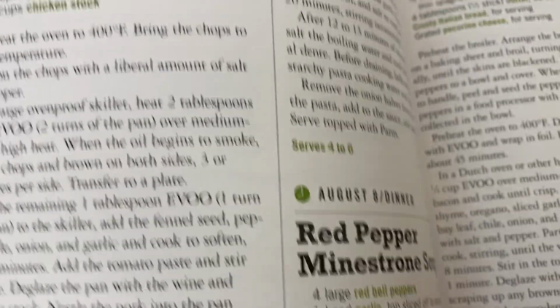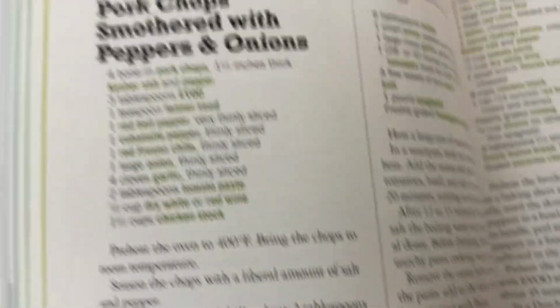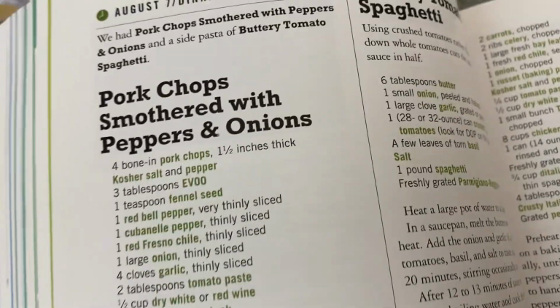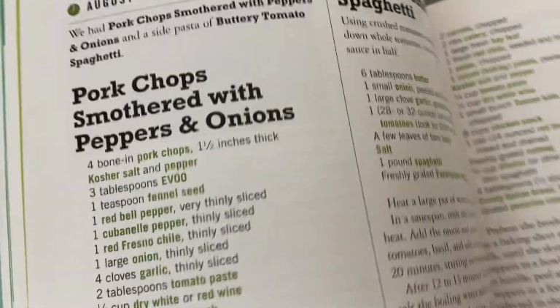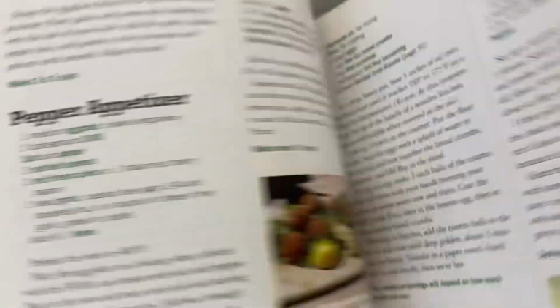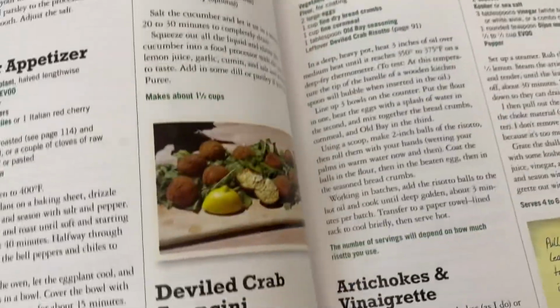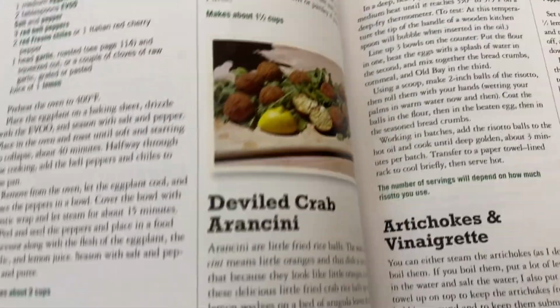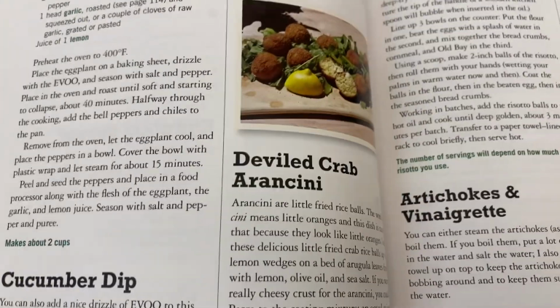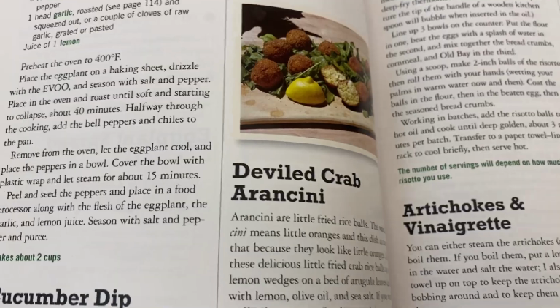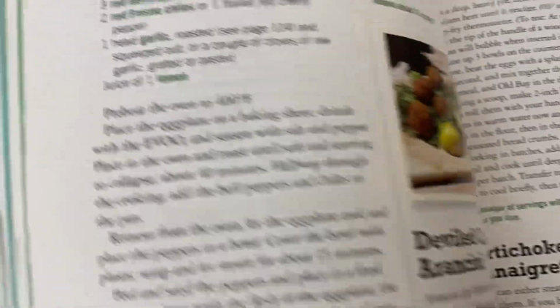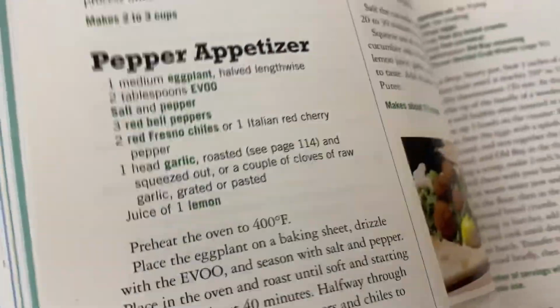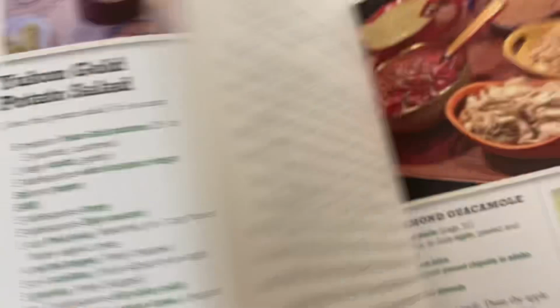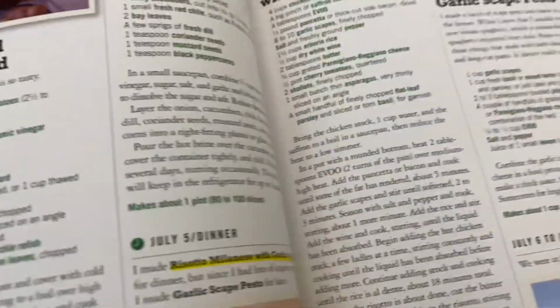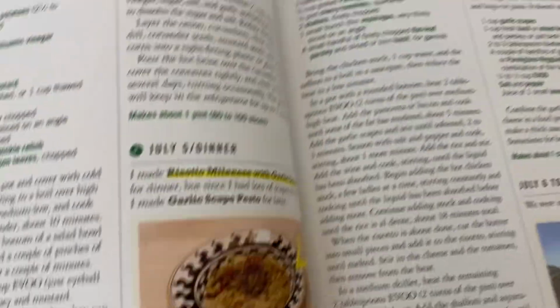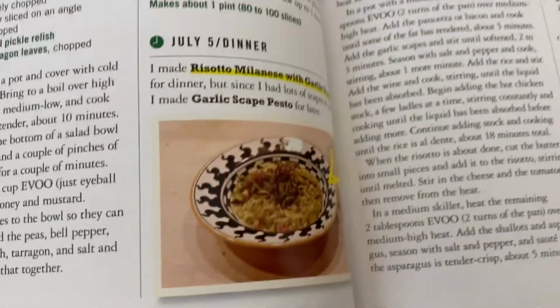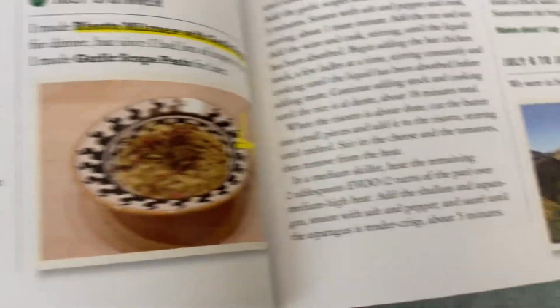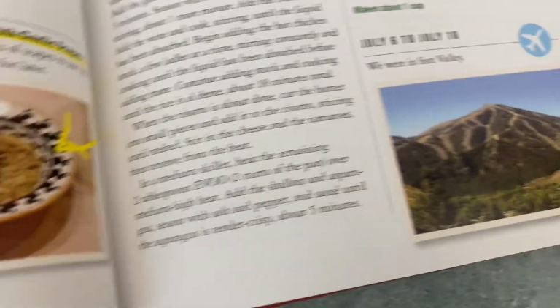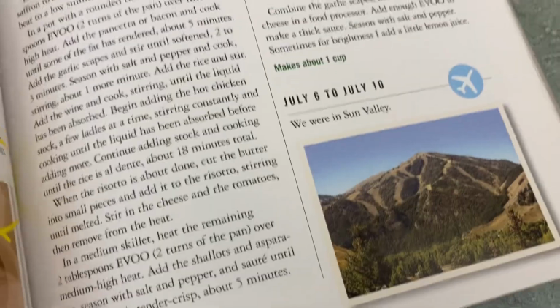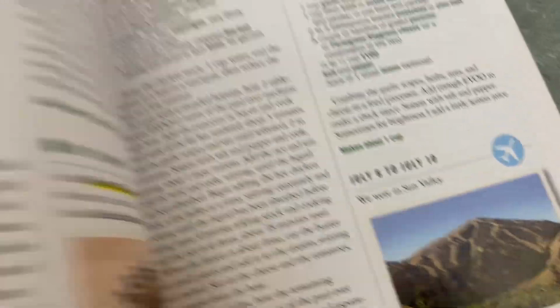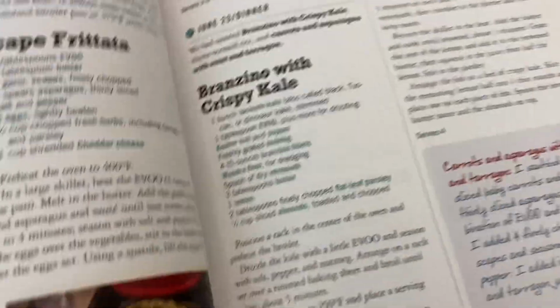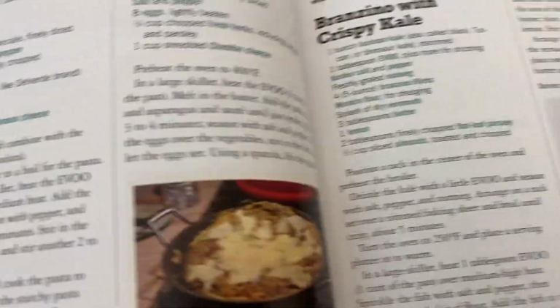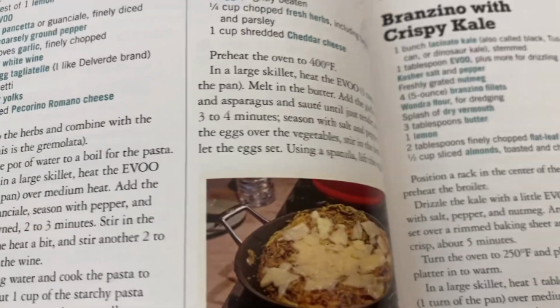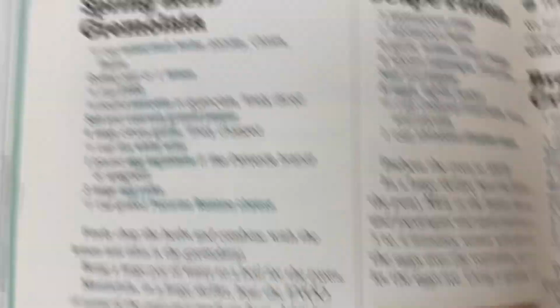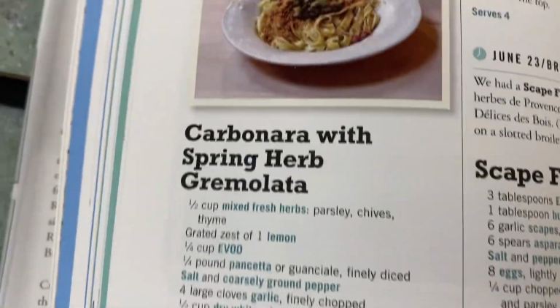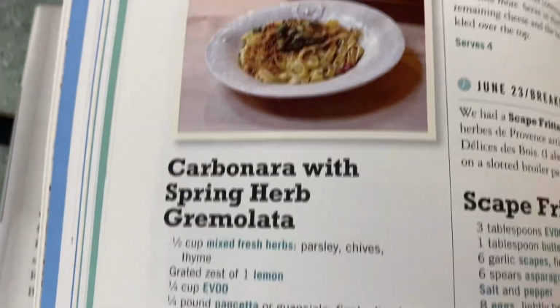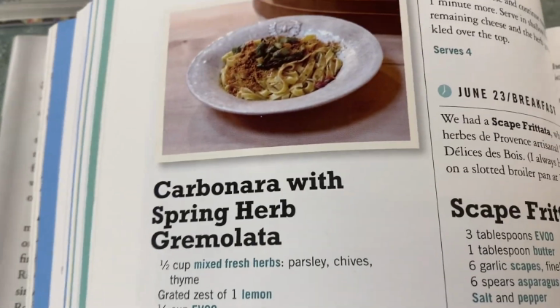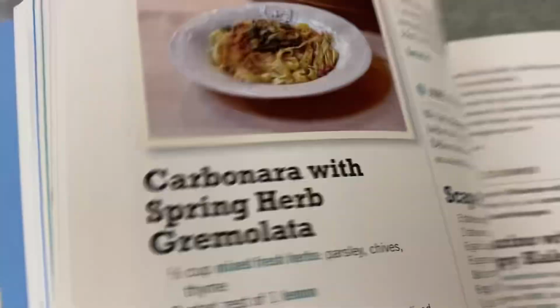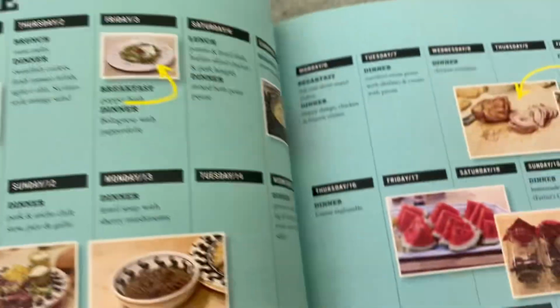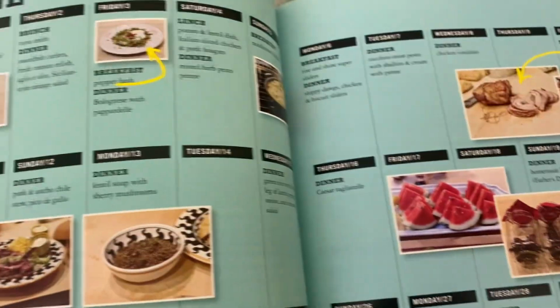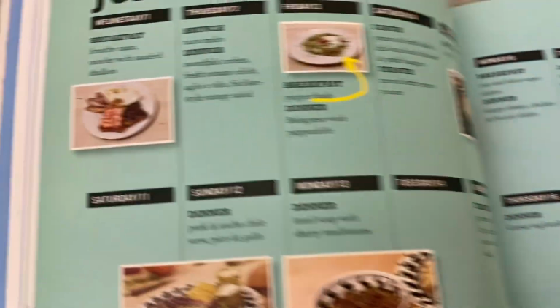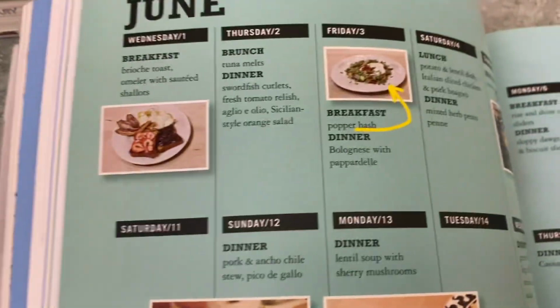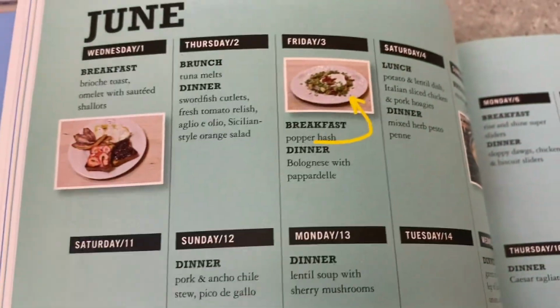It's organized seasonally, so you'll have plenty of soups and stuff in the winter — nice, comfort, filling foods — and then lighter, fresher things in the summer months. So that's really fun to follow along with.